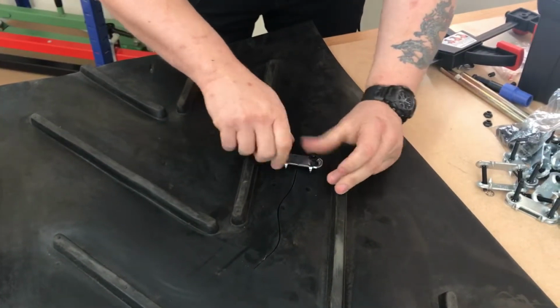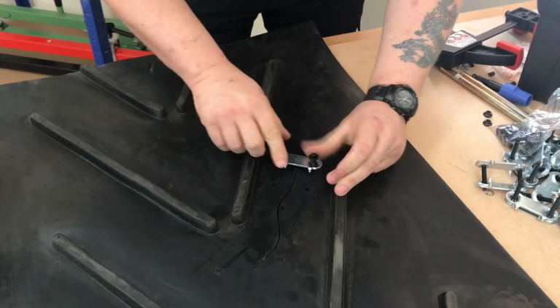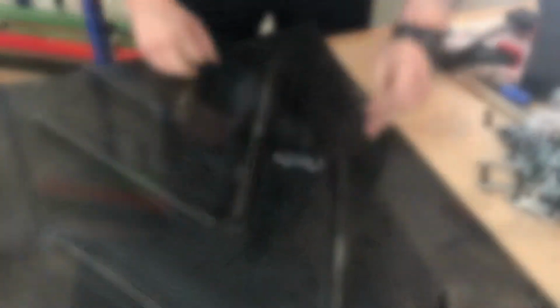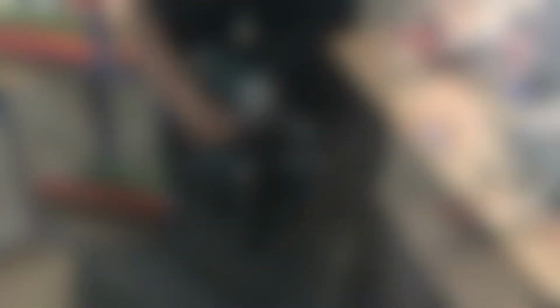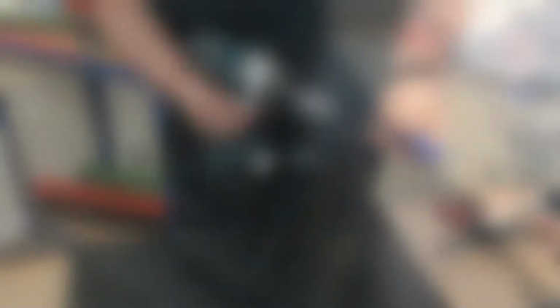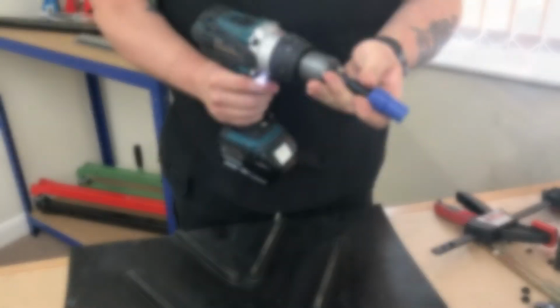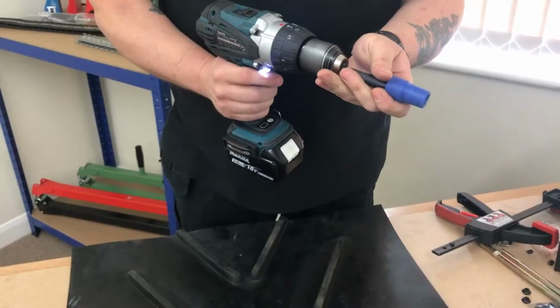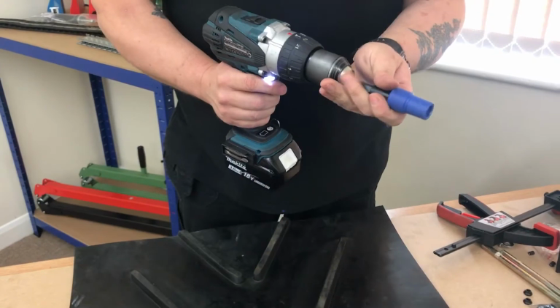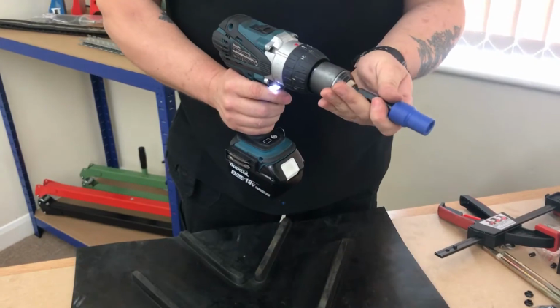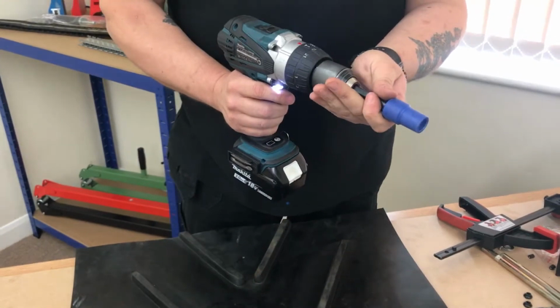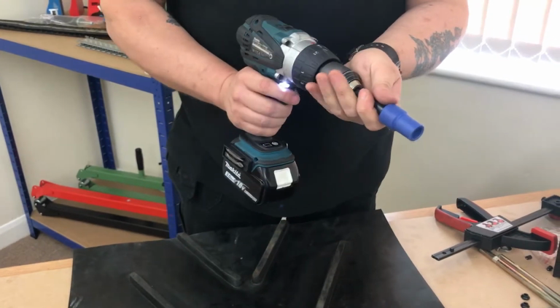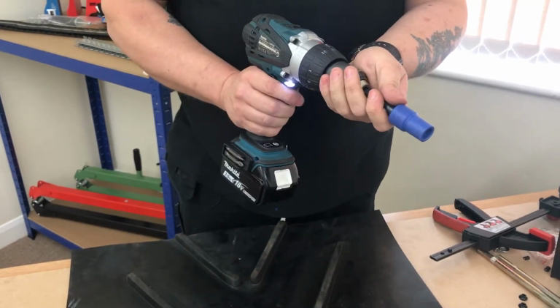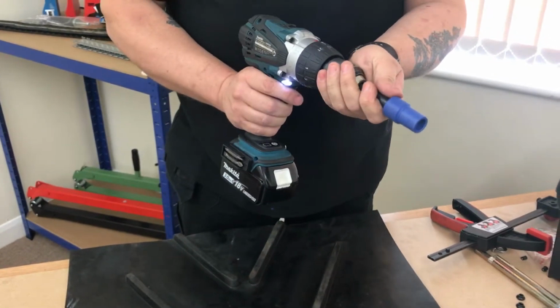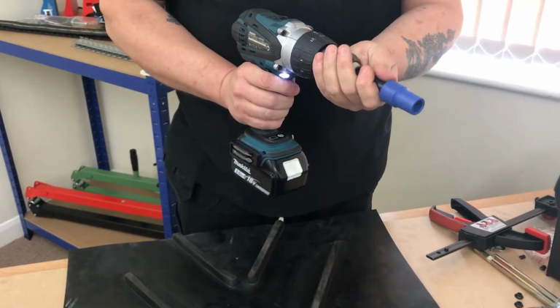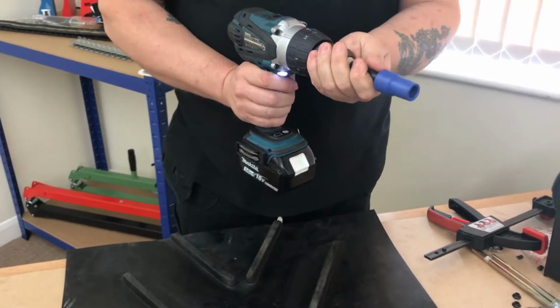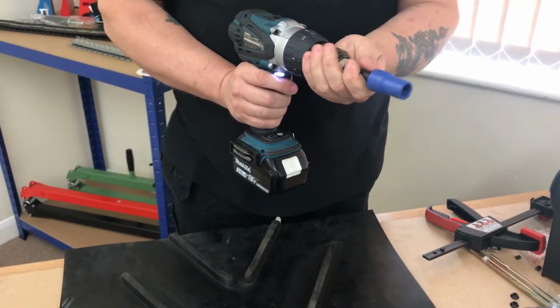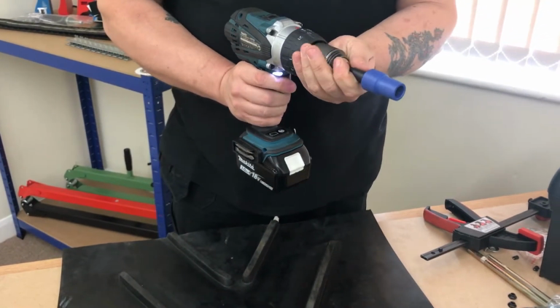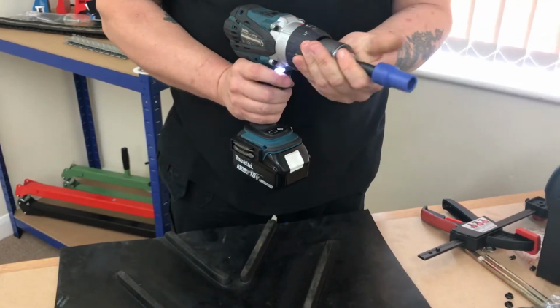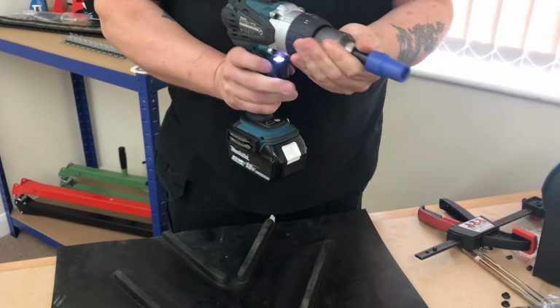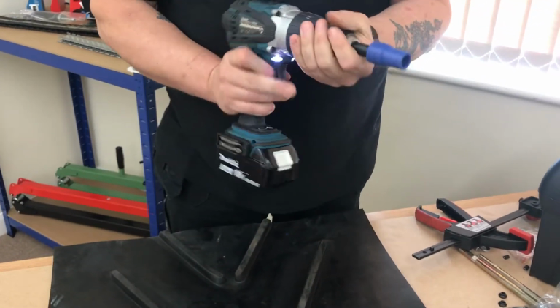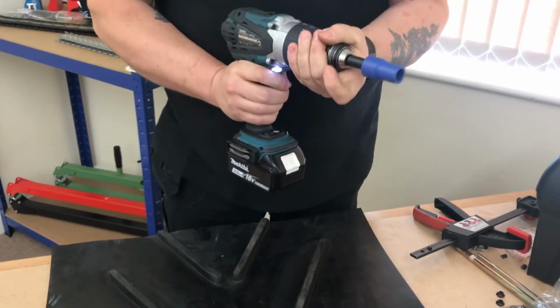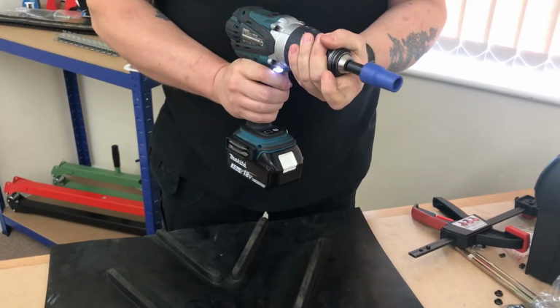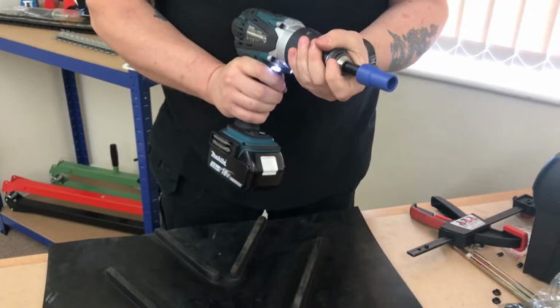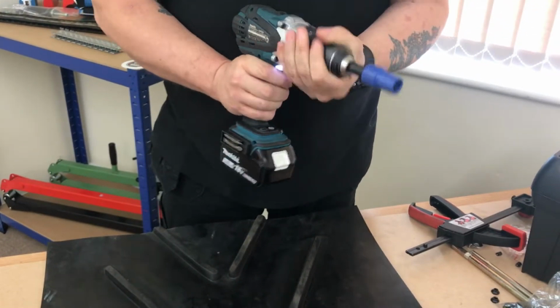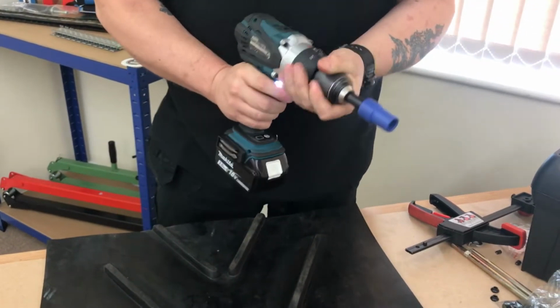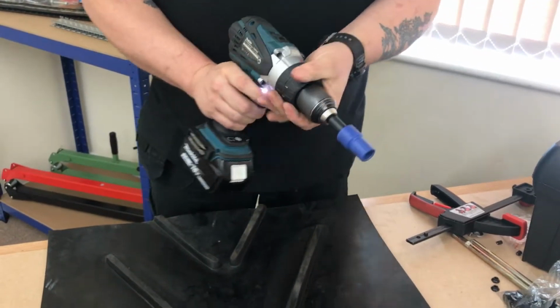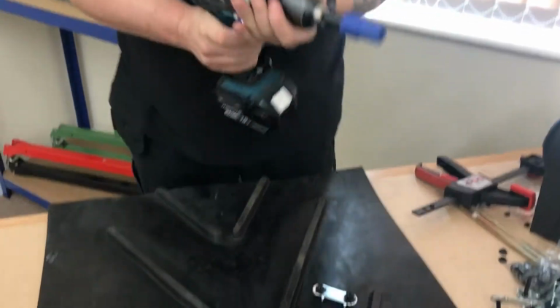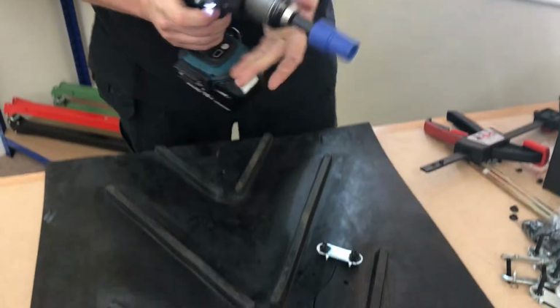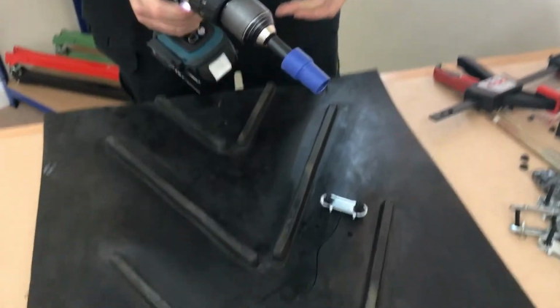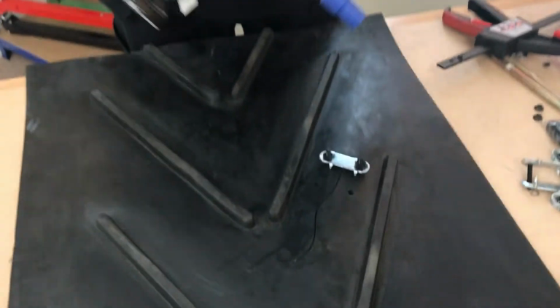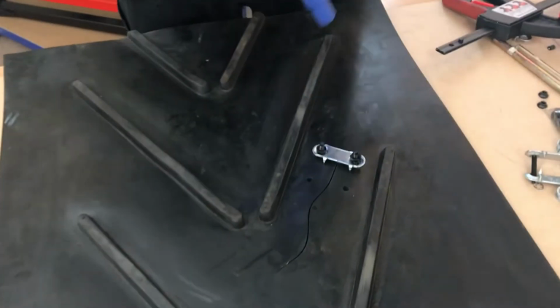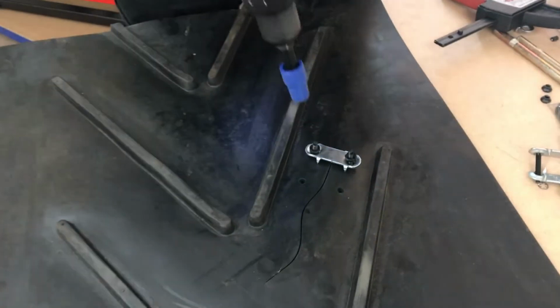Put the wrench that comes in the kit back into your drill and set it on a high torque screw down.